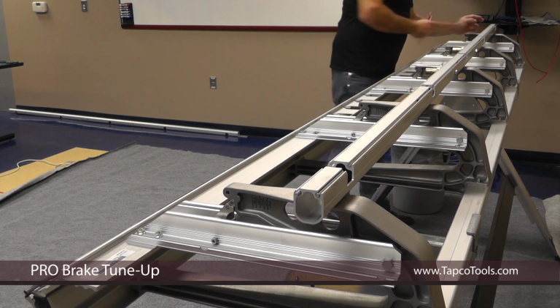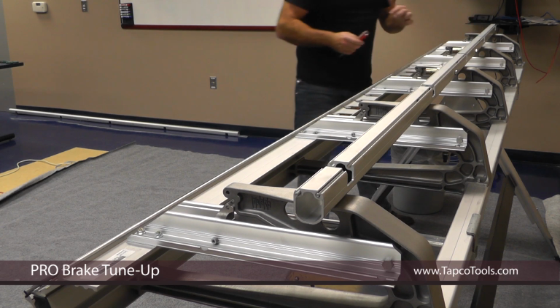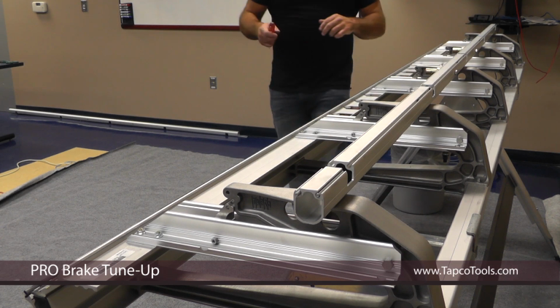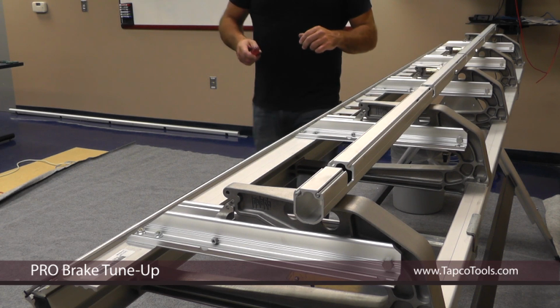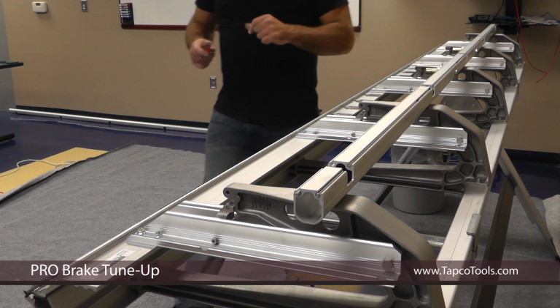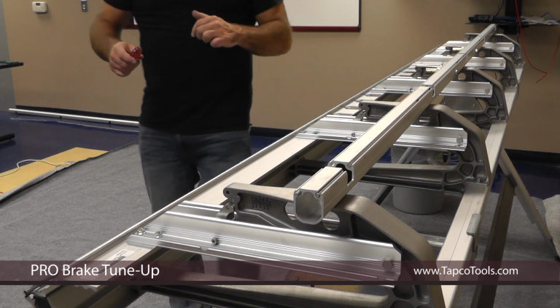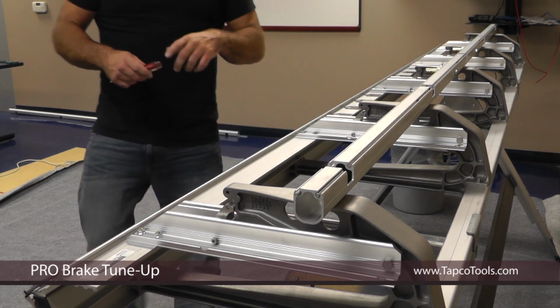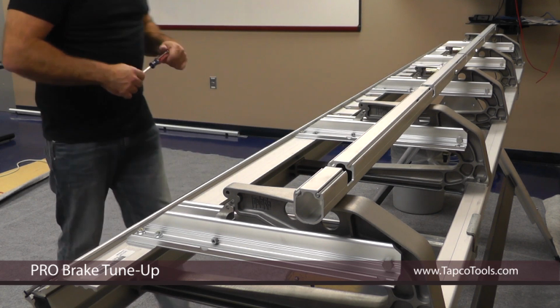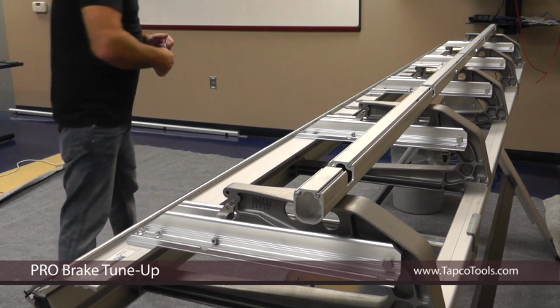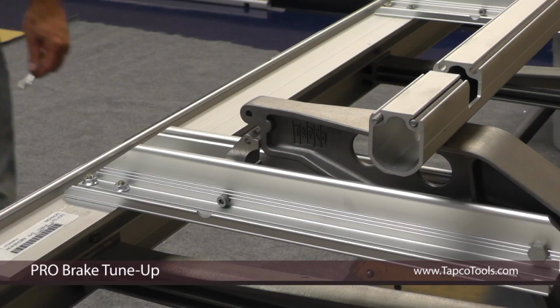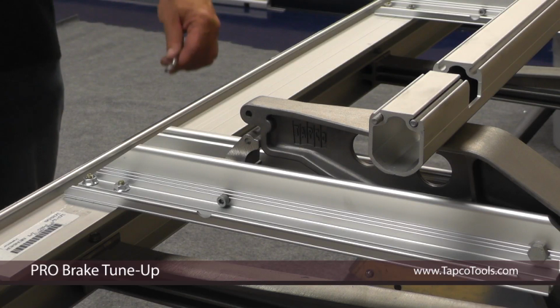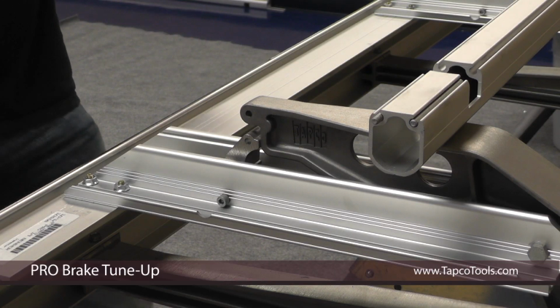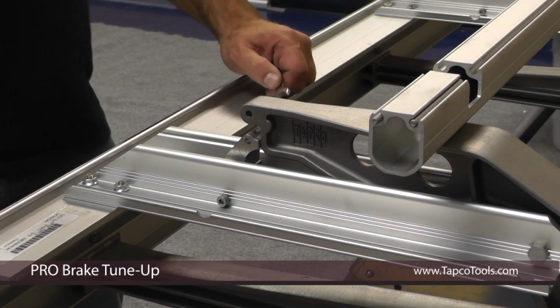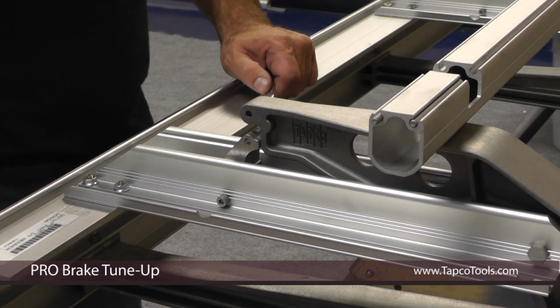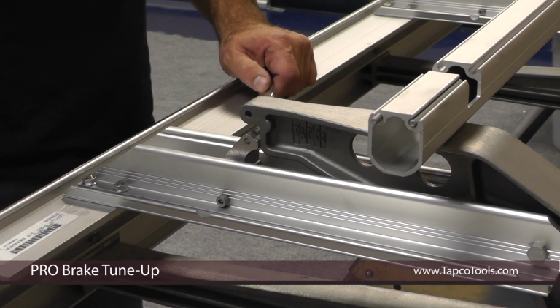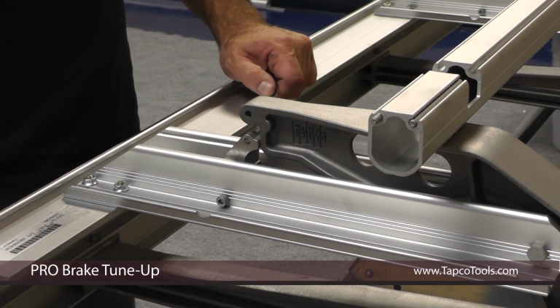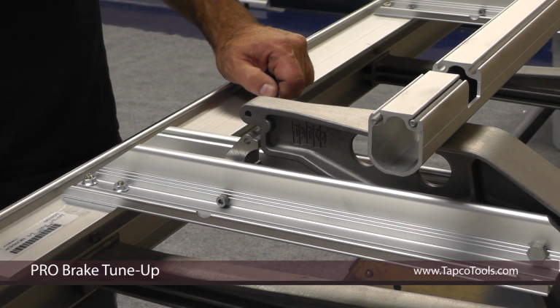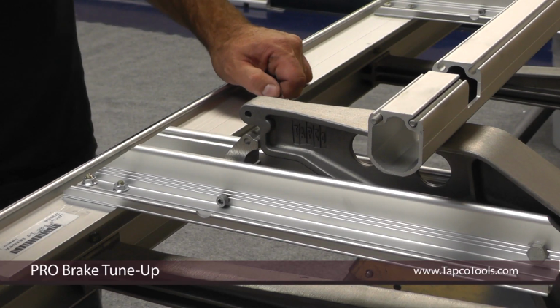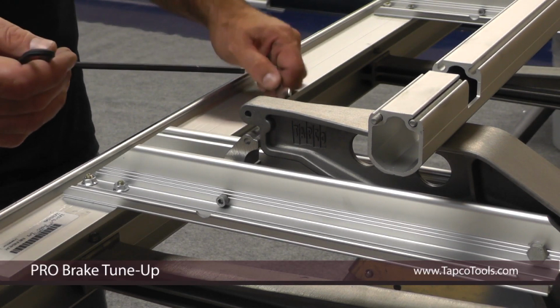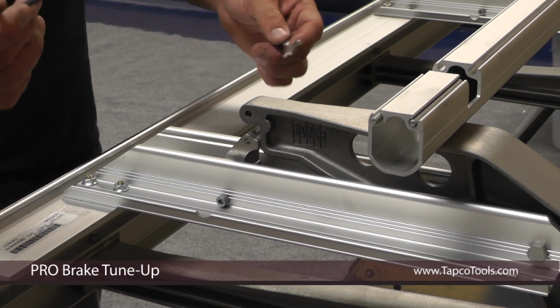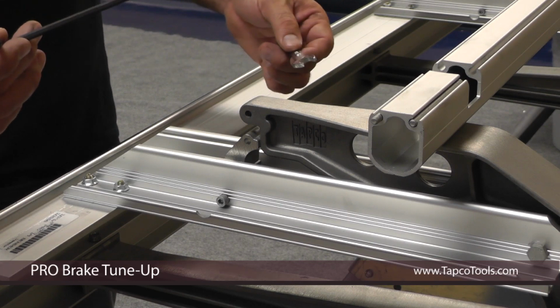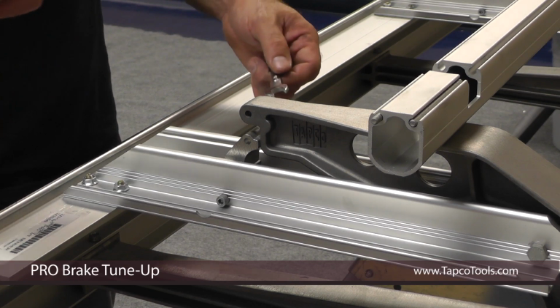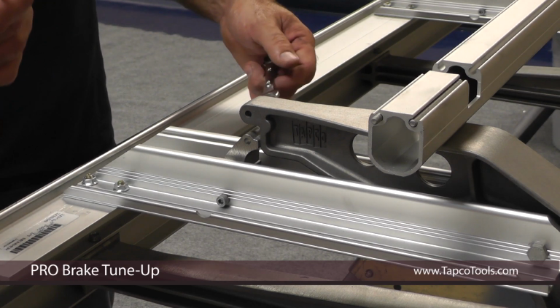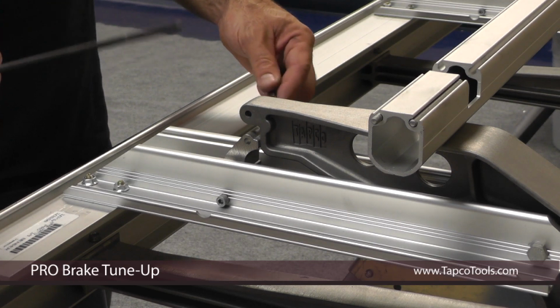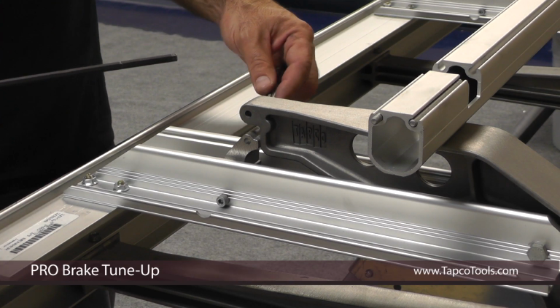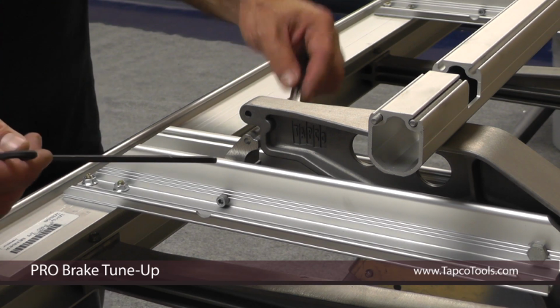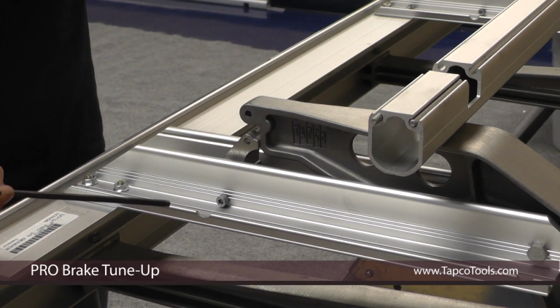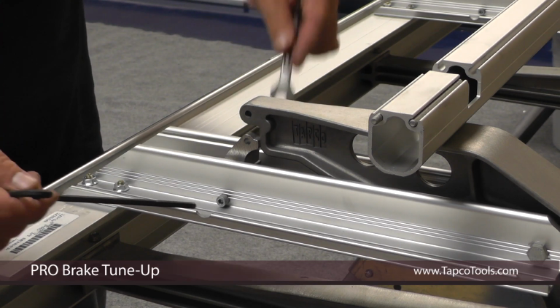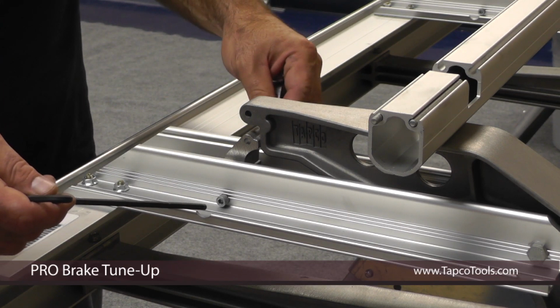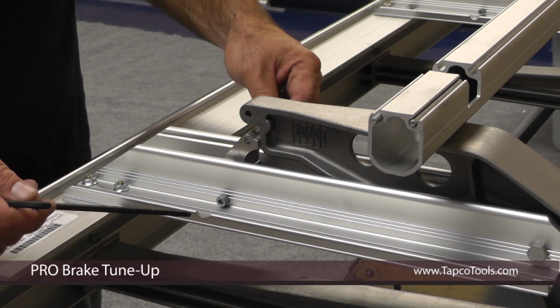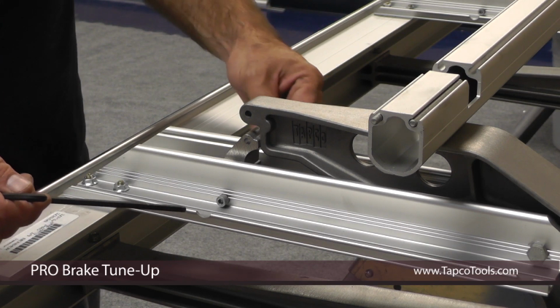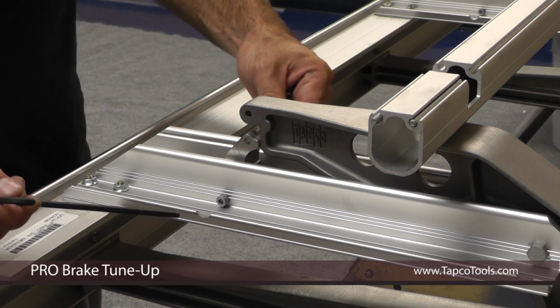Now your handle's ready to be installed. Next, you take your 3/16ths adjustable wrench that's supplied with your kit, also supplied with your brake, and a 7/16ths open-end wrench.